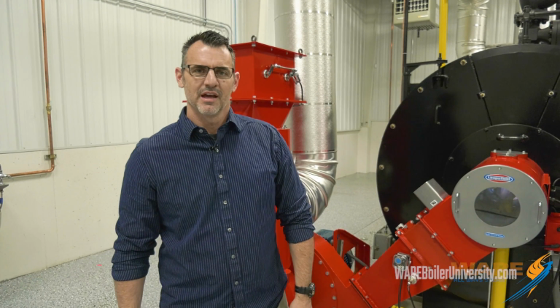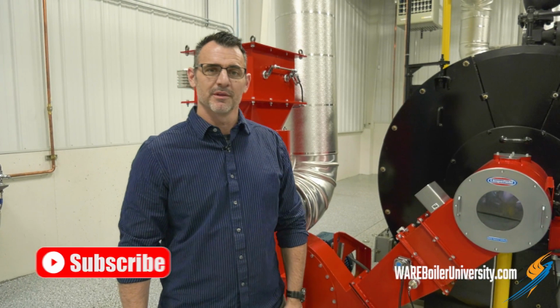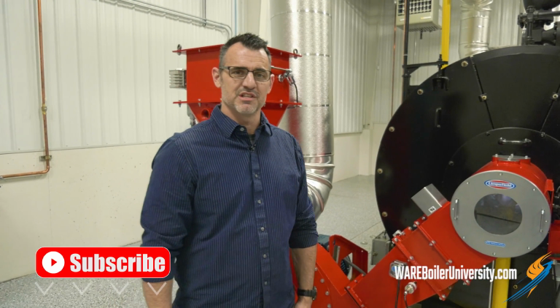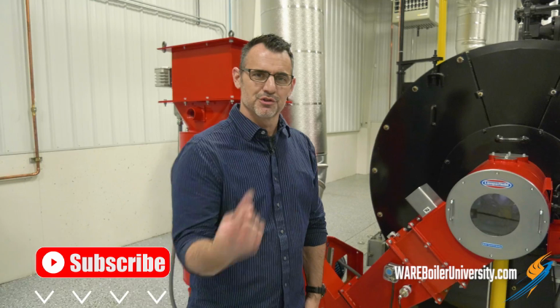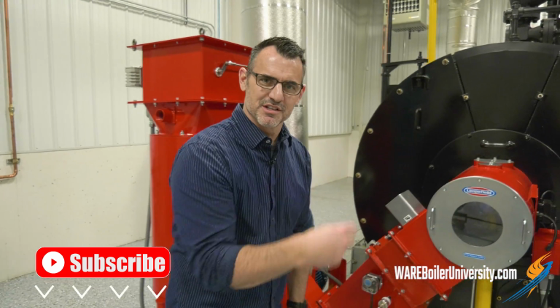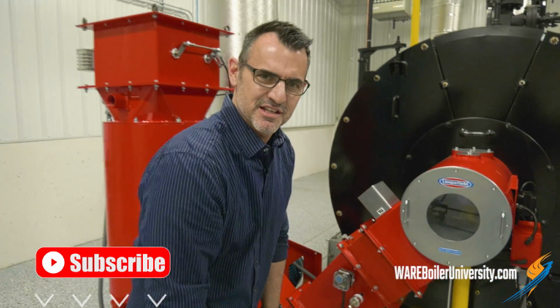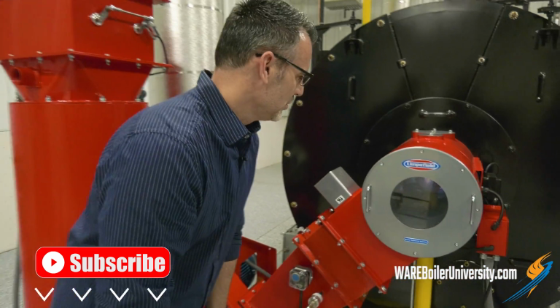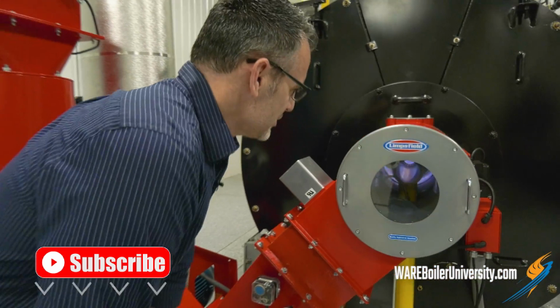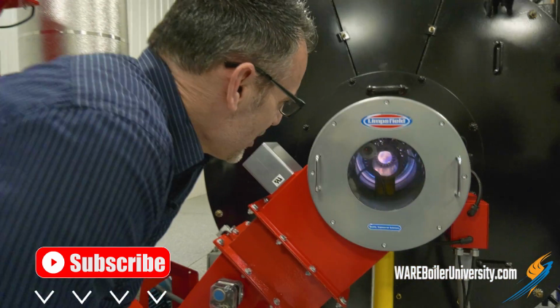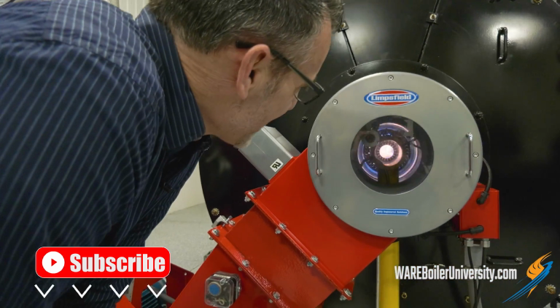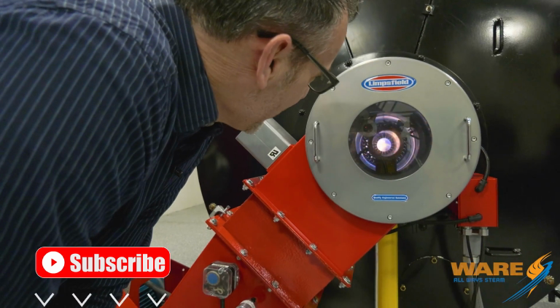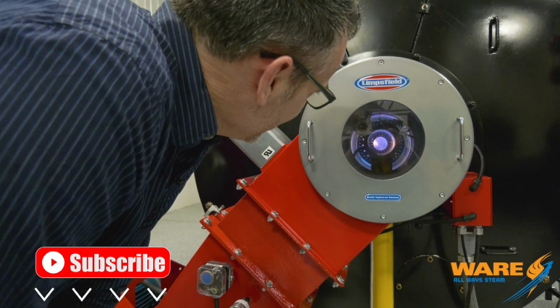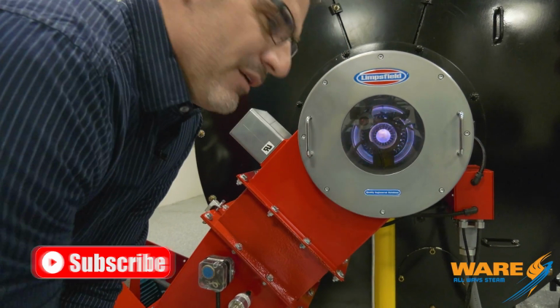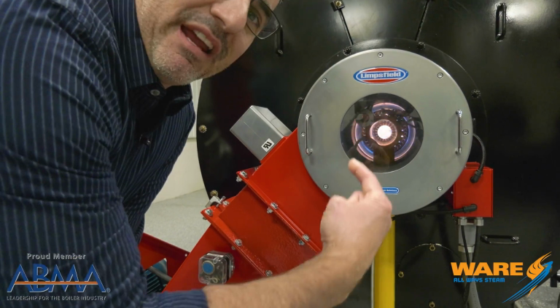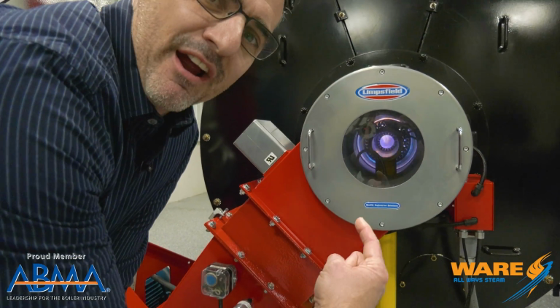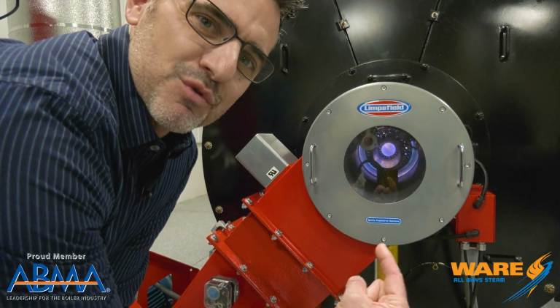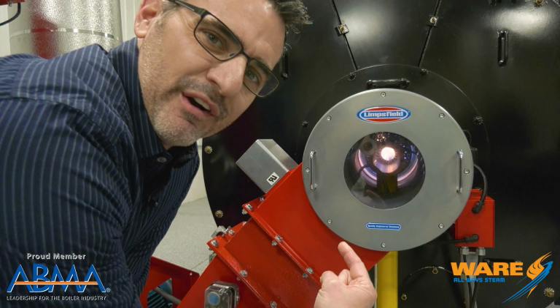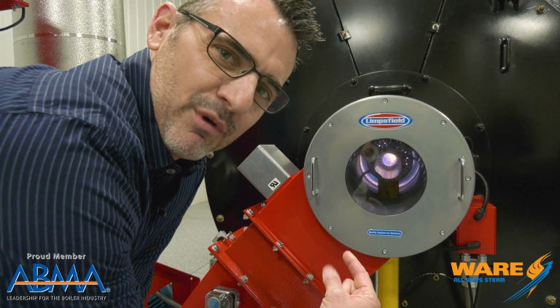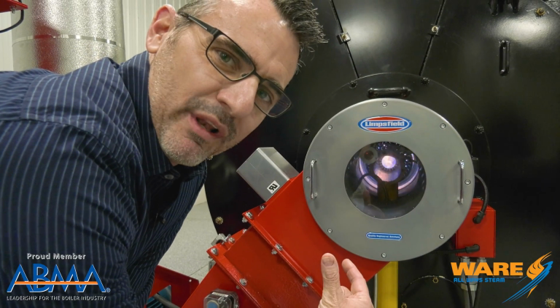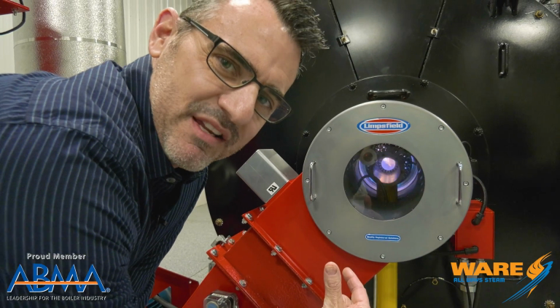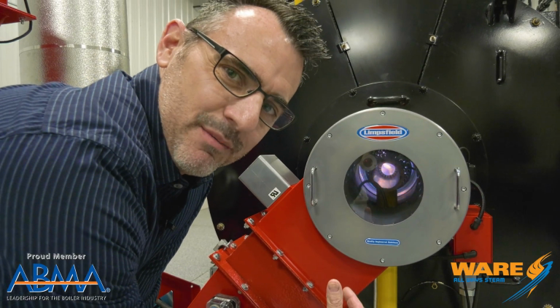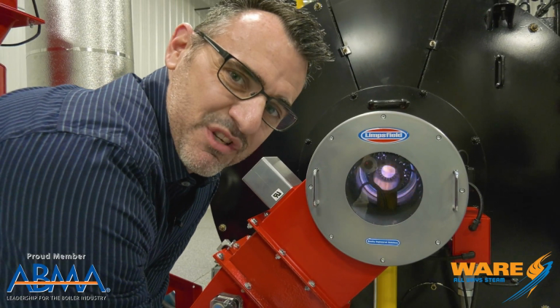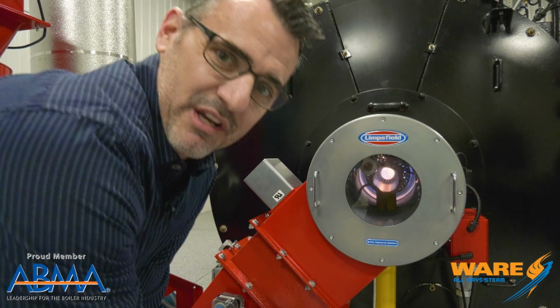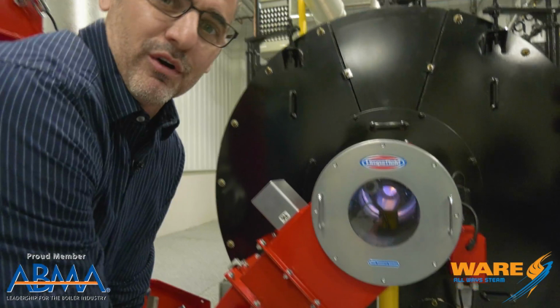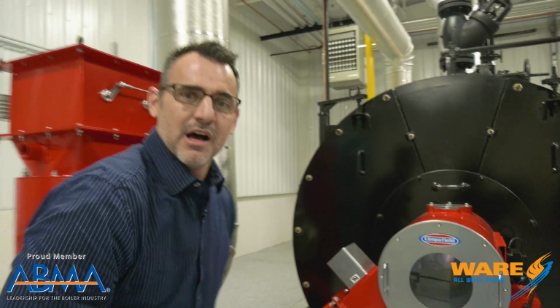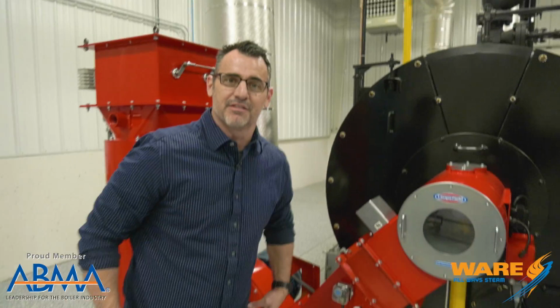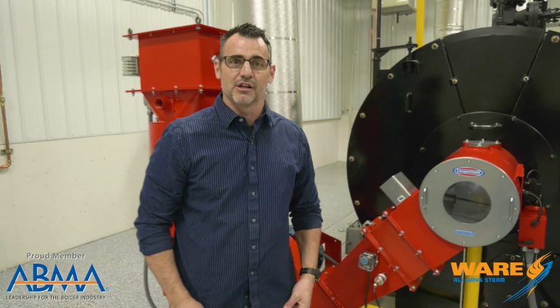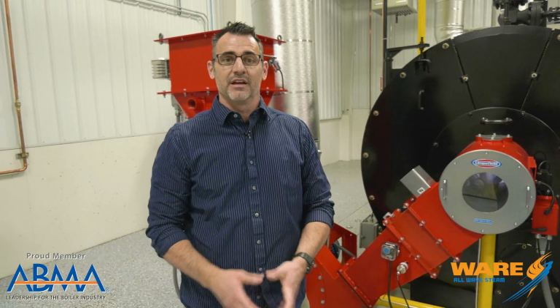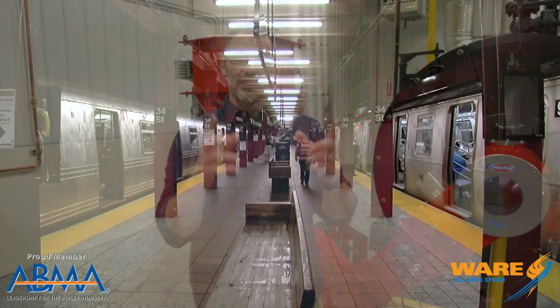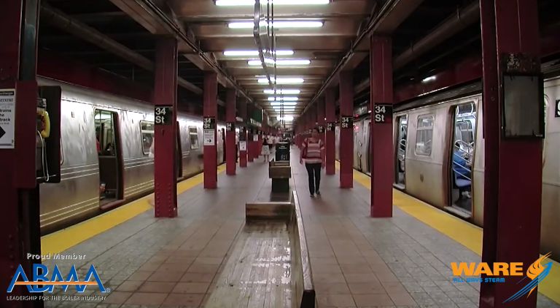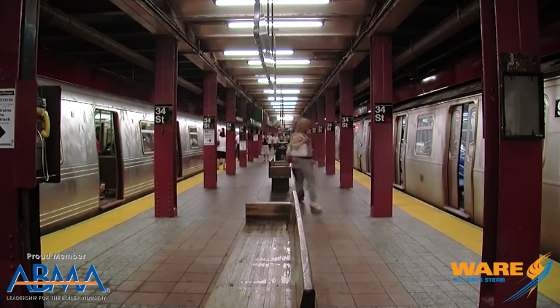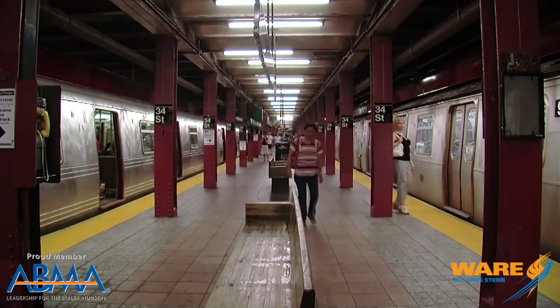Hey, welcome to this week's Steam Culture. I wanted you to see this, it's kind of cool. So this is called a package boiler and we're making fire and there's water in there and we're gonna boil it and make steam. And you know, with steam we can power a lot of things, including the subway system.